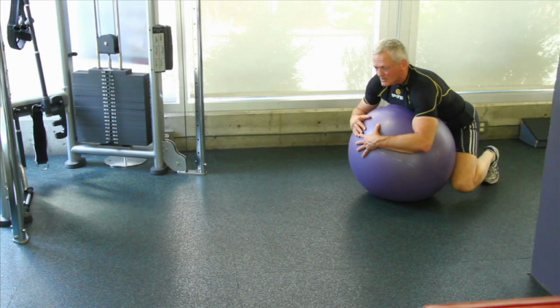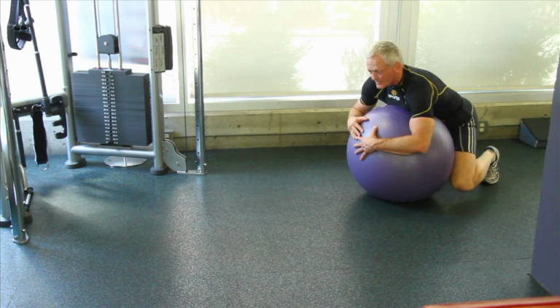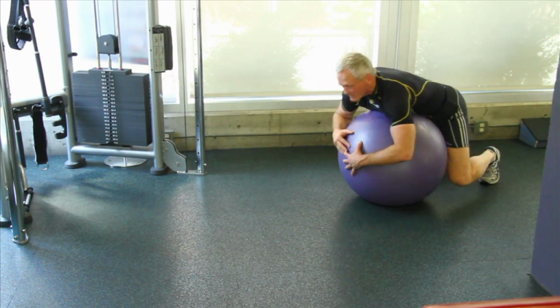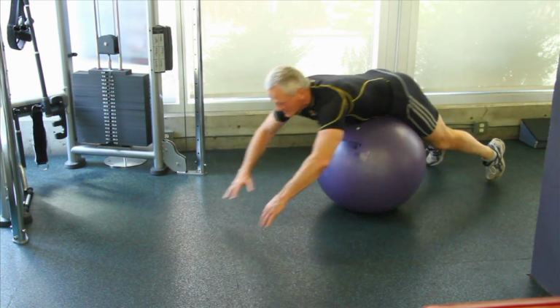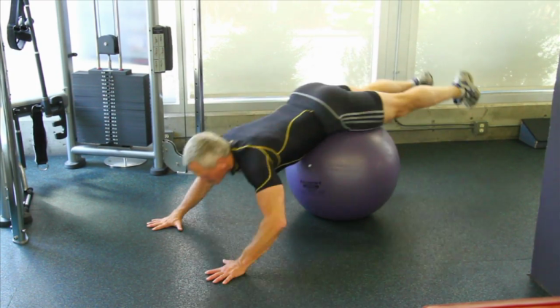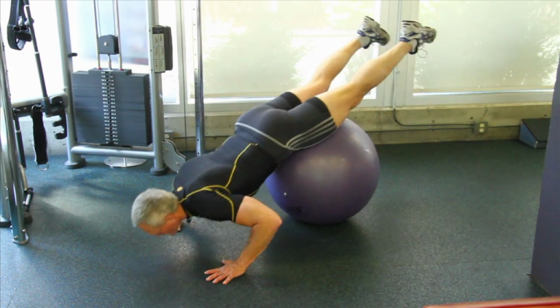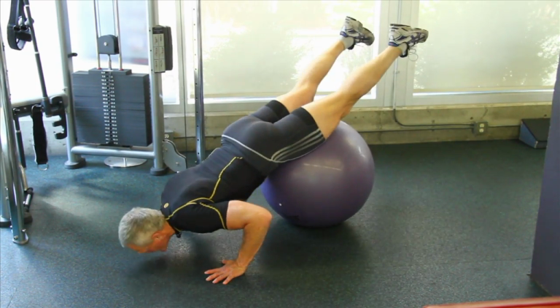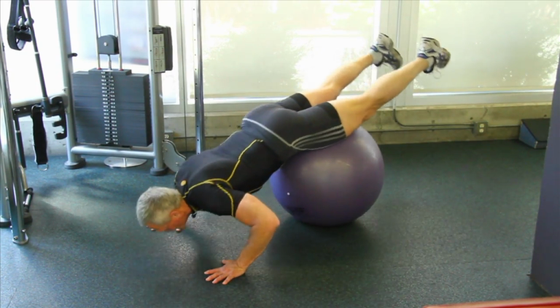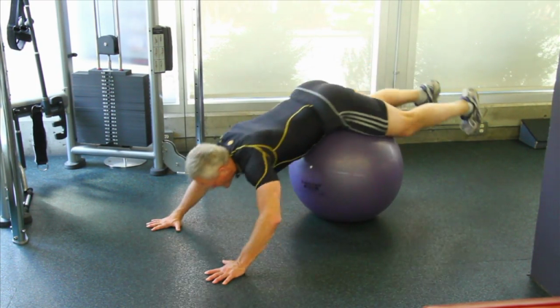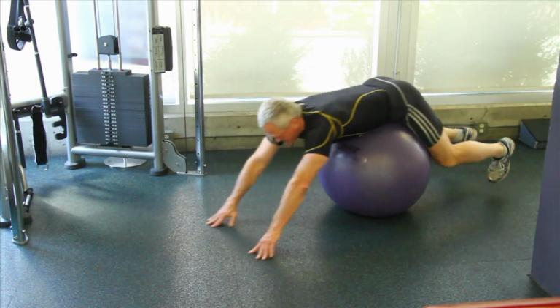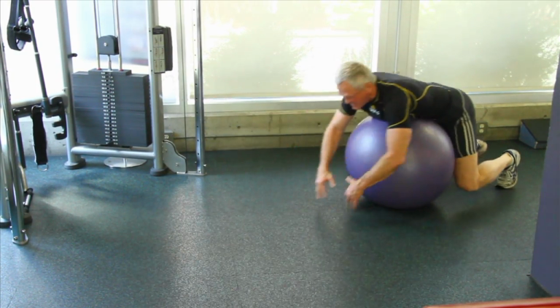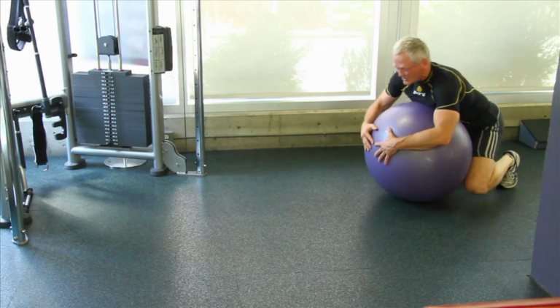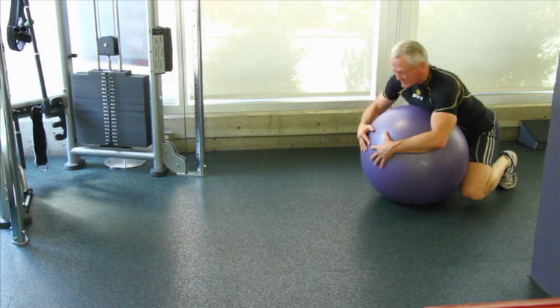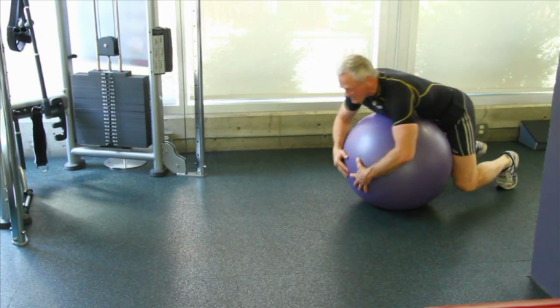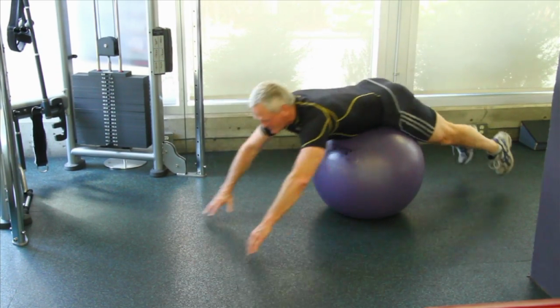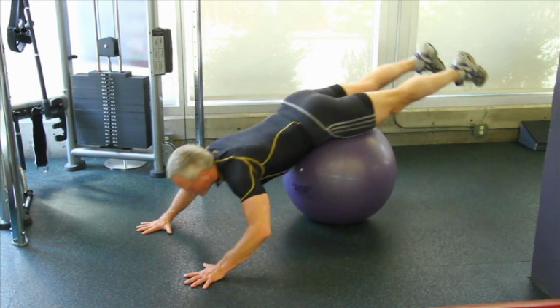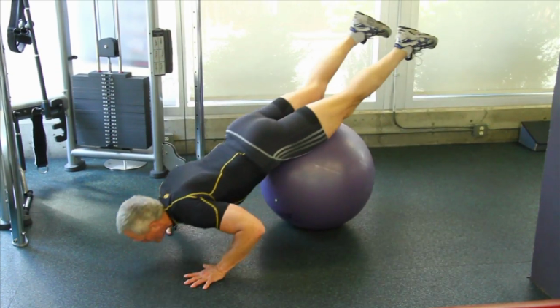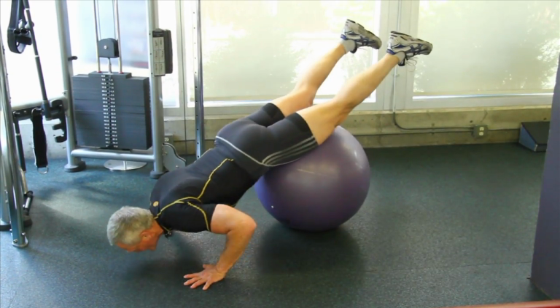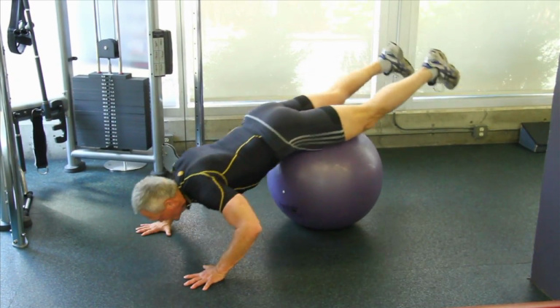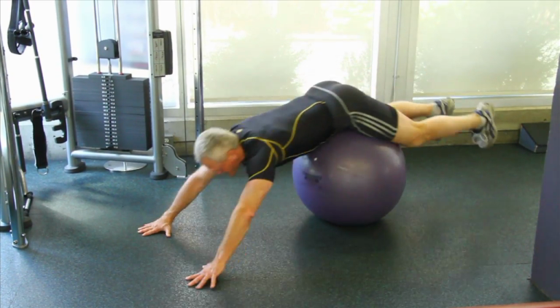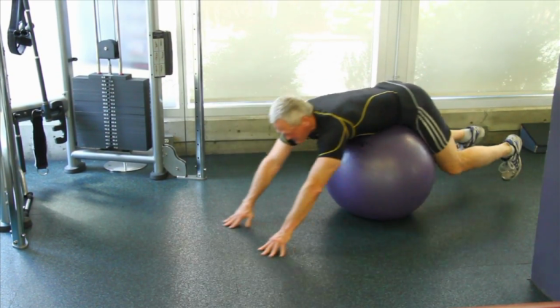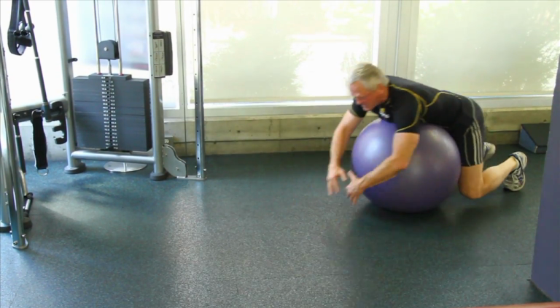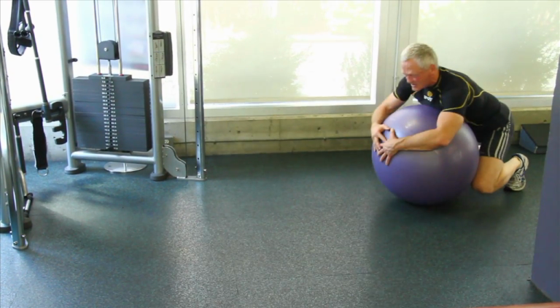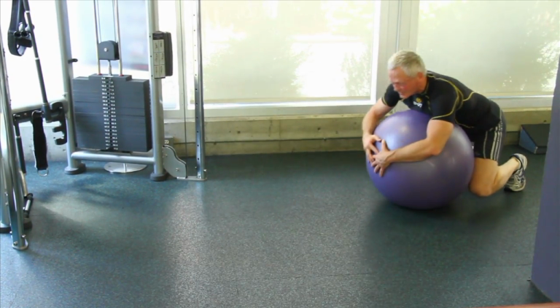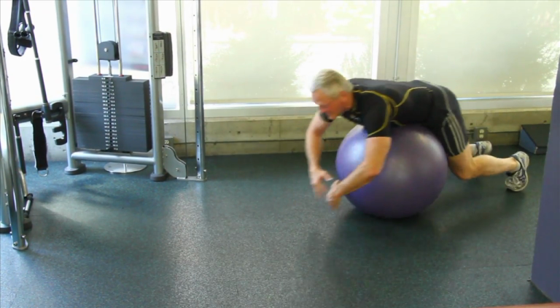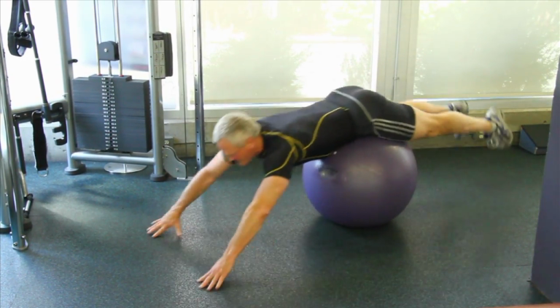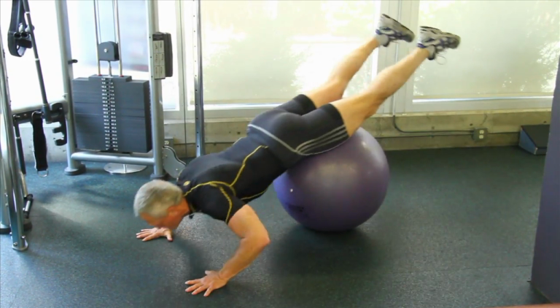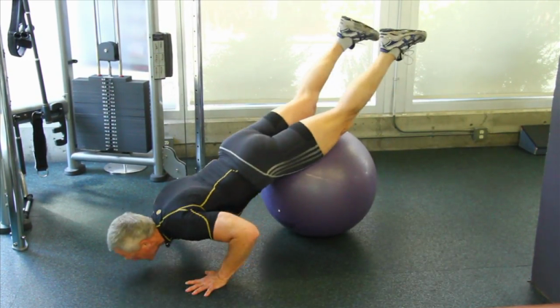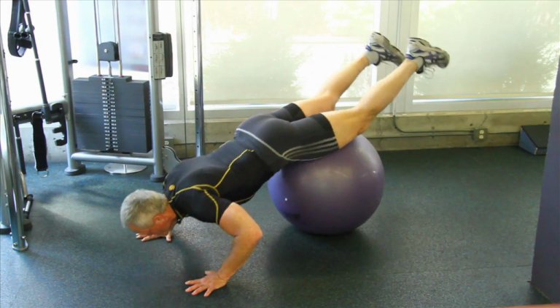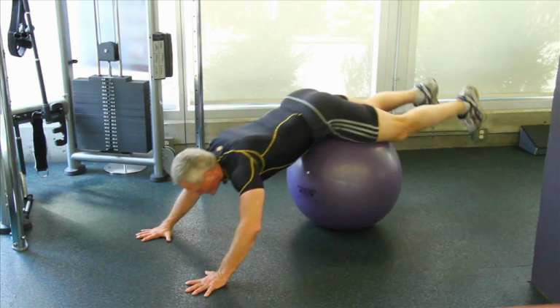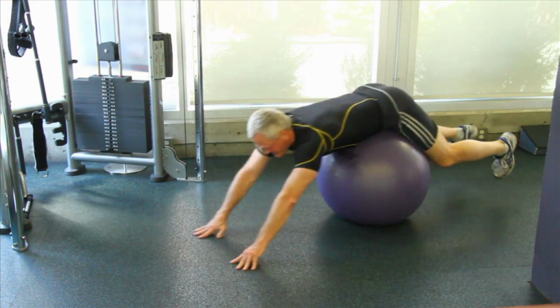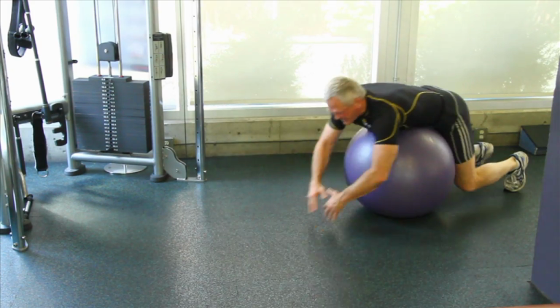Breathe in, breathe out. Breathe in, breathe out.